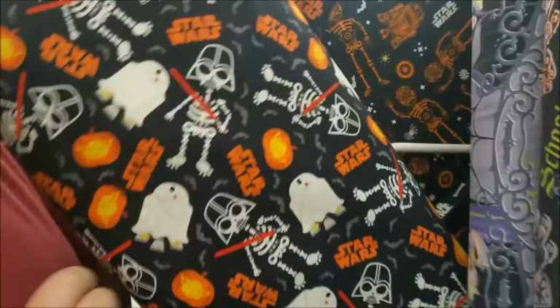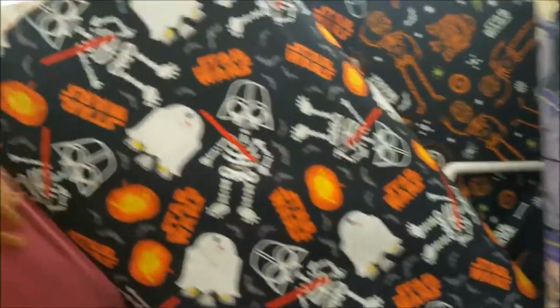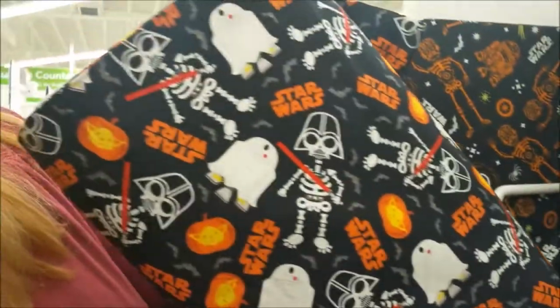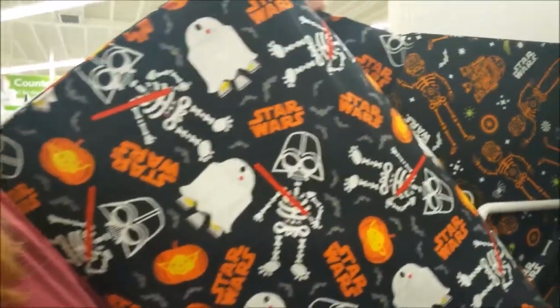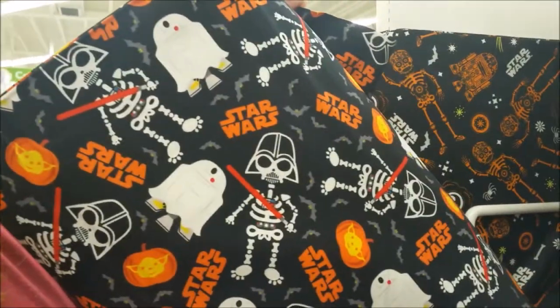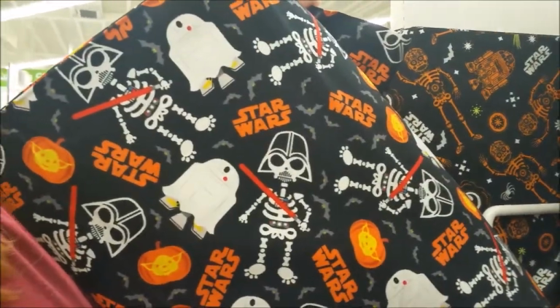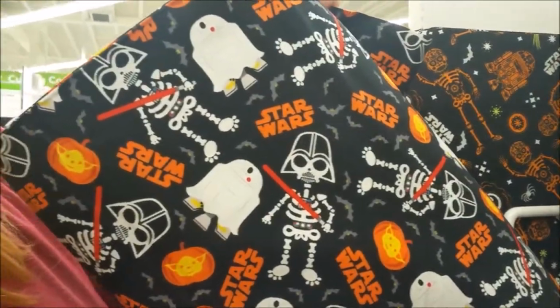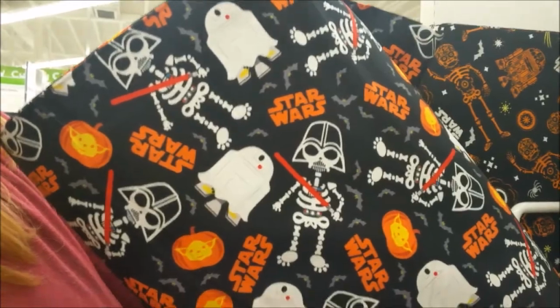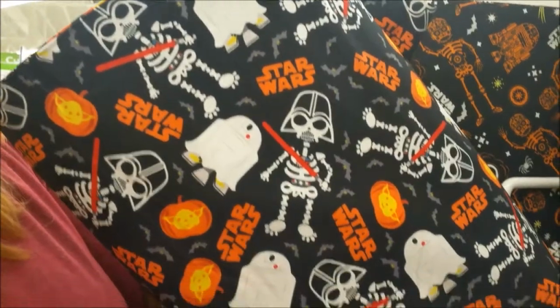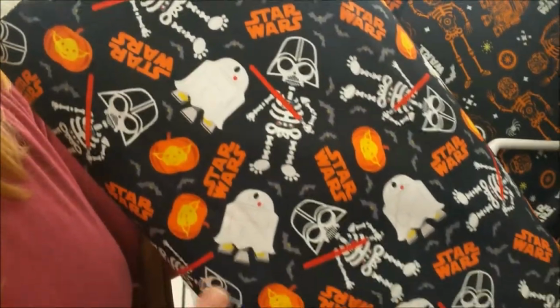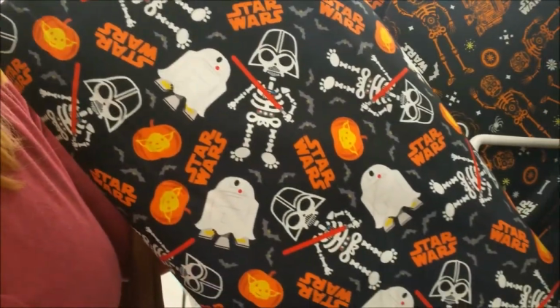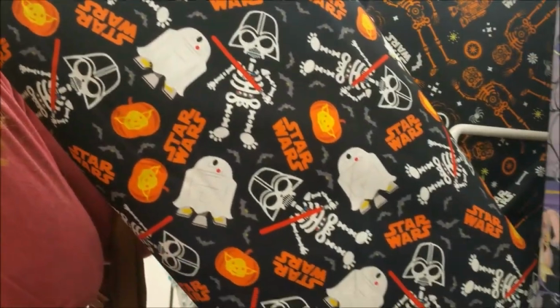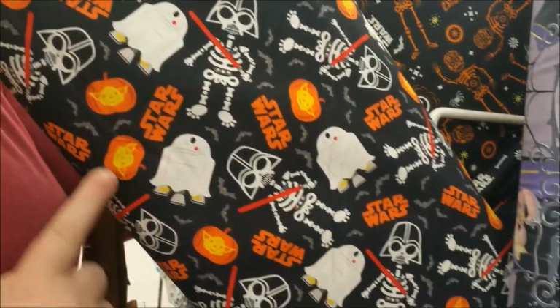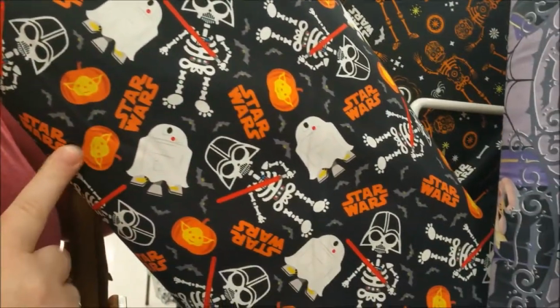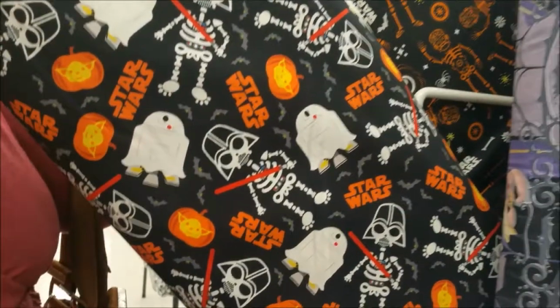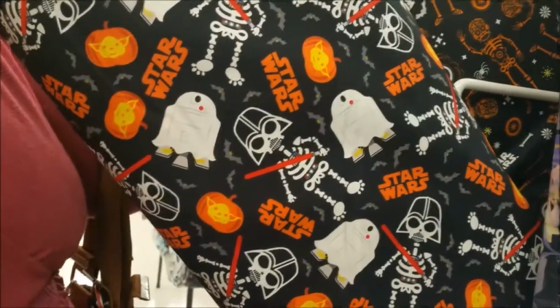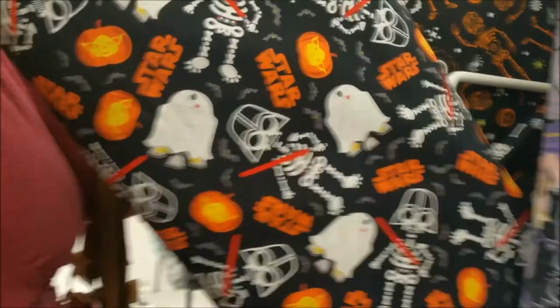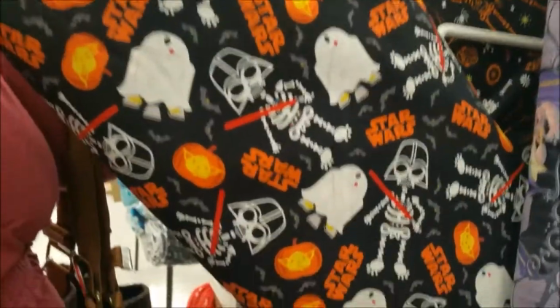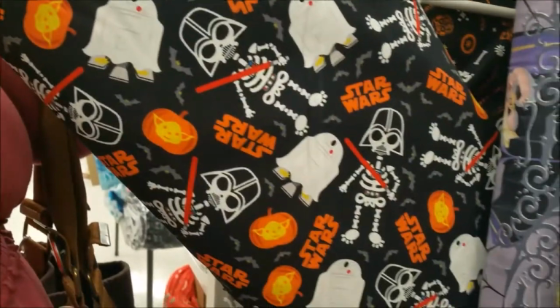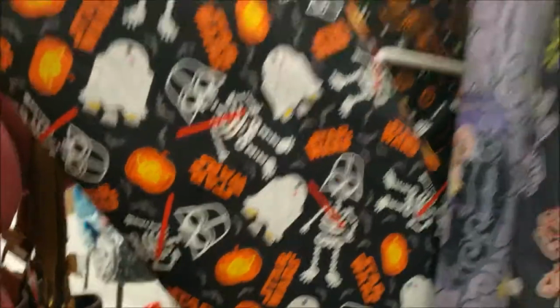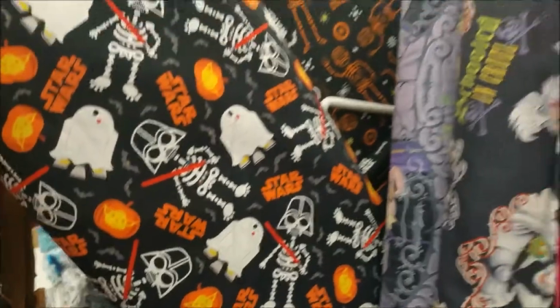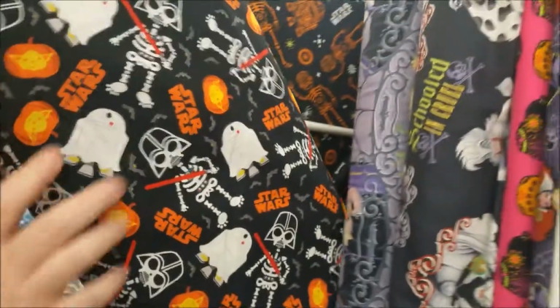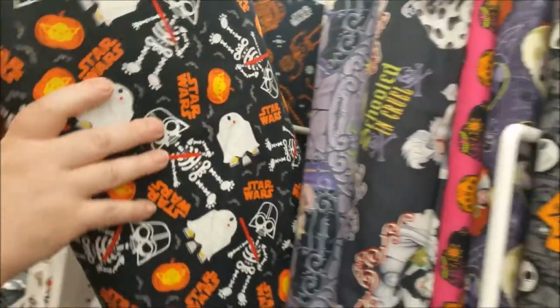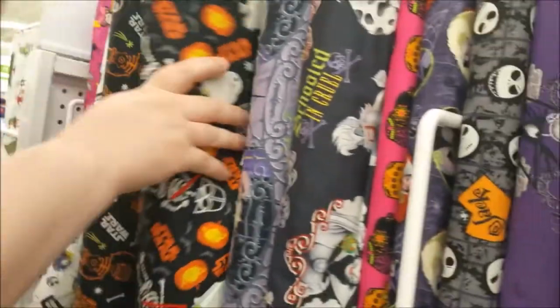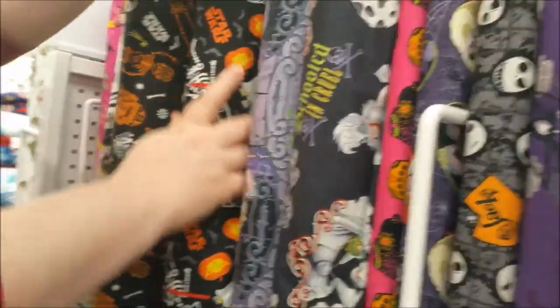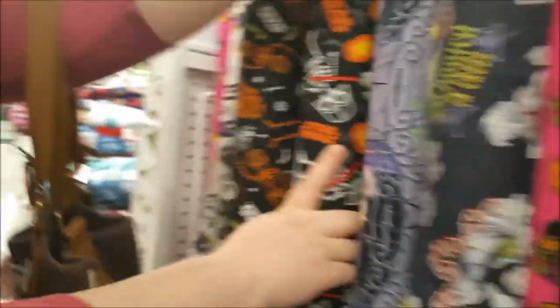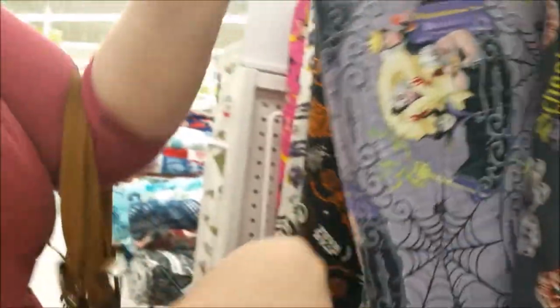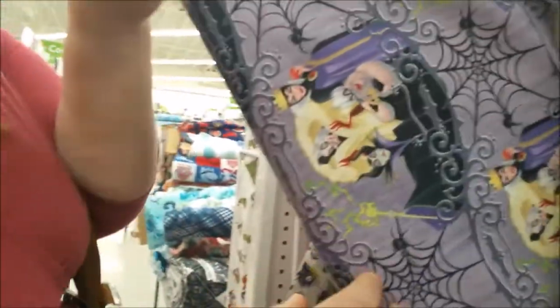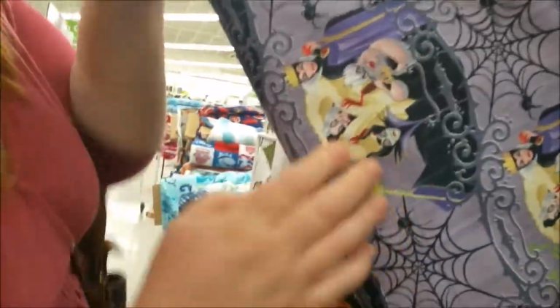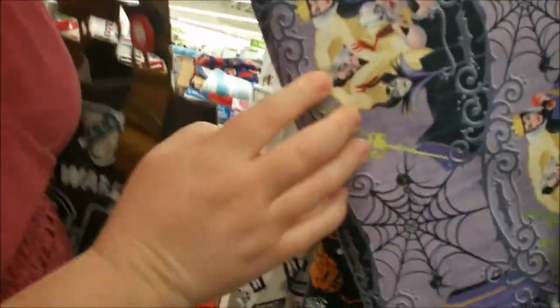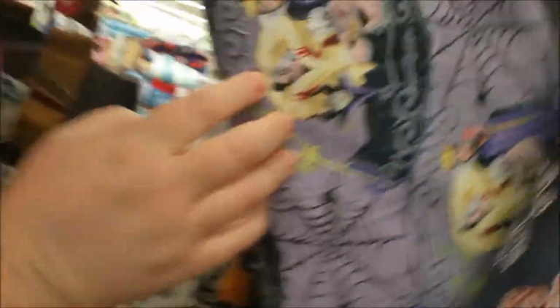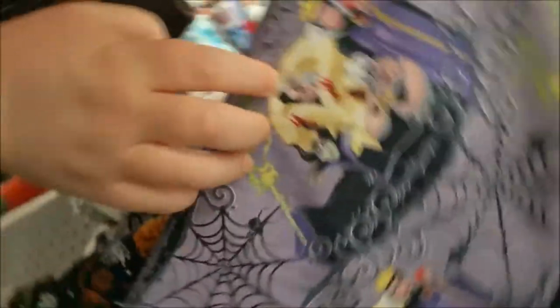And this is a Halloween costume Star Wars — Yoda pumpkins, whatnot. So that's cool. And some Disney villainesses.